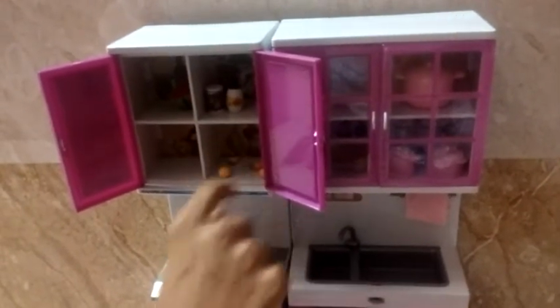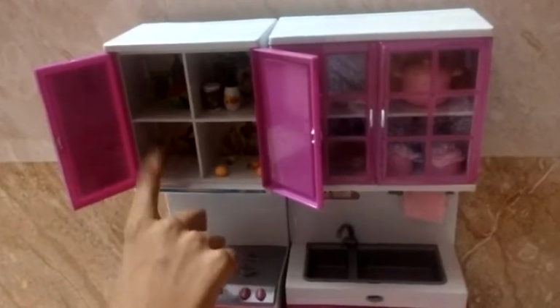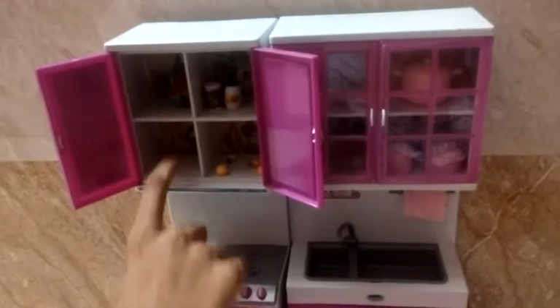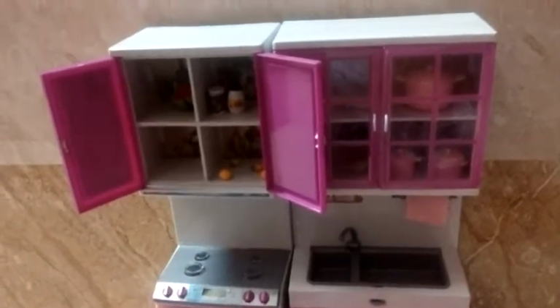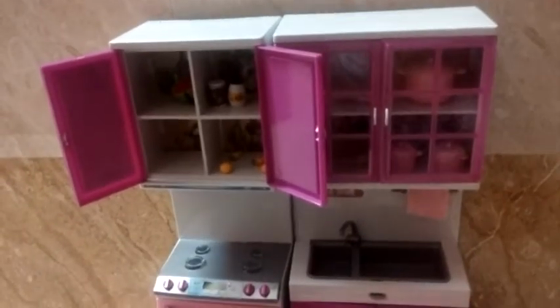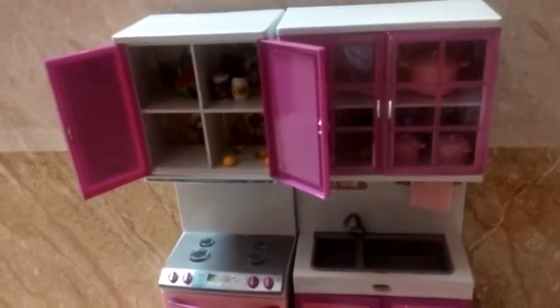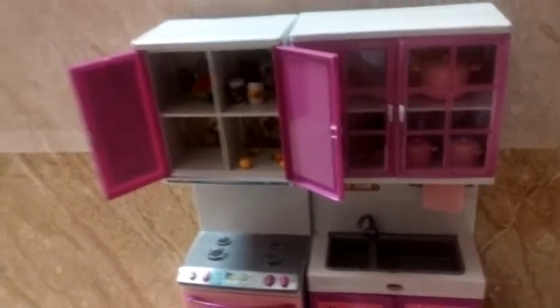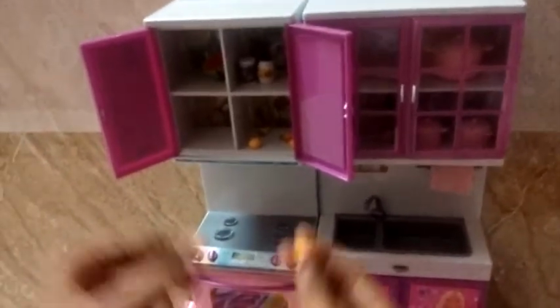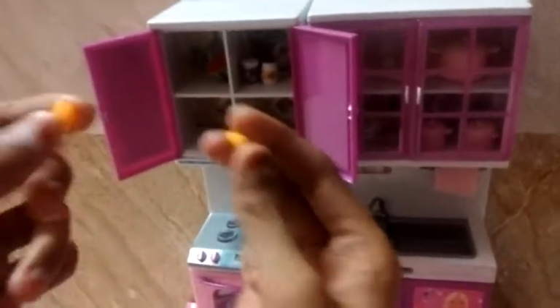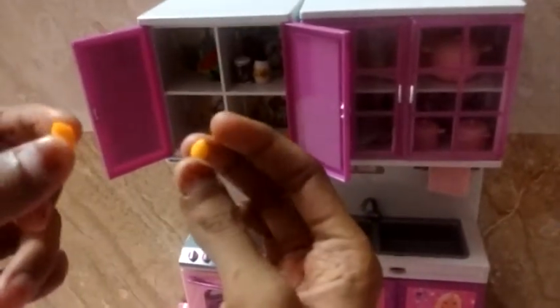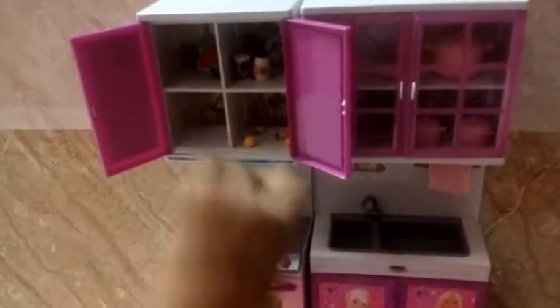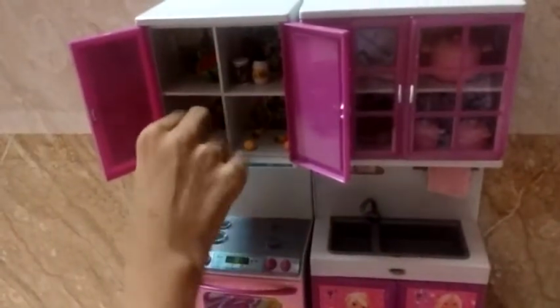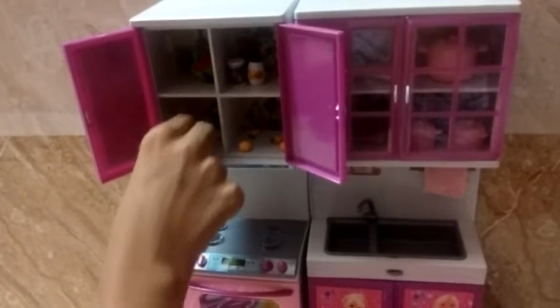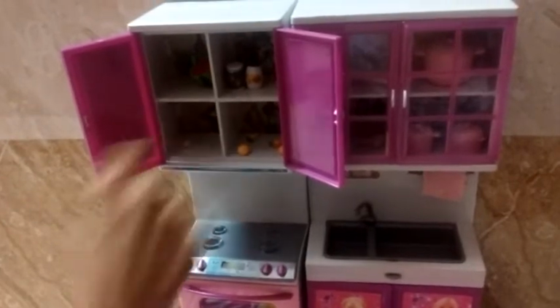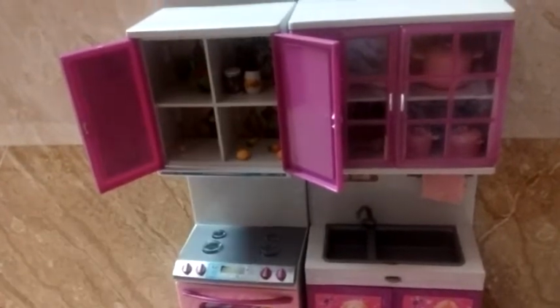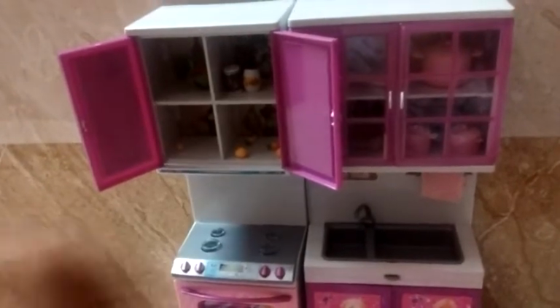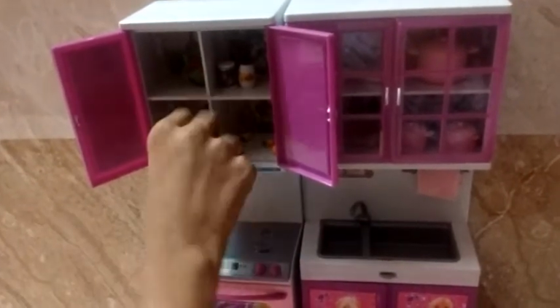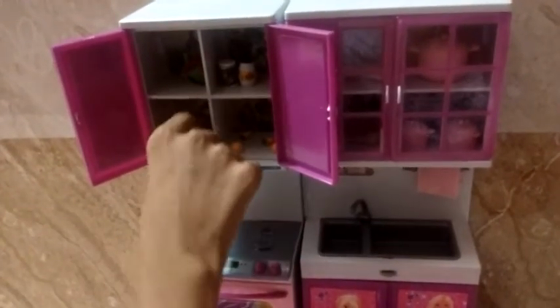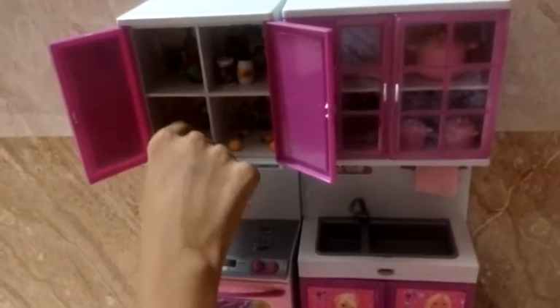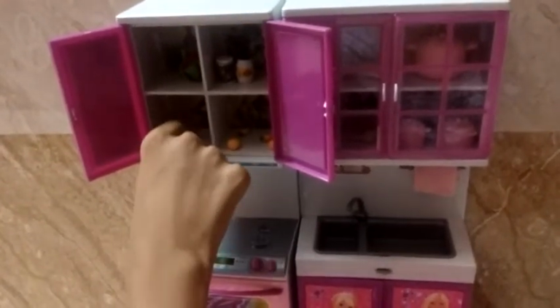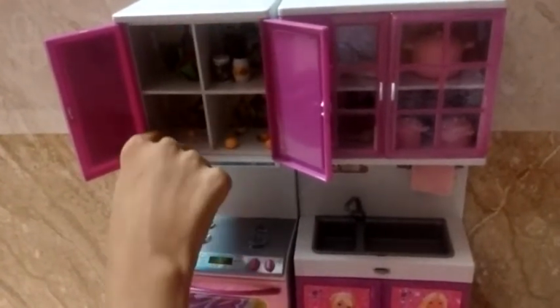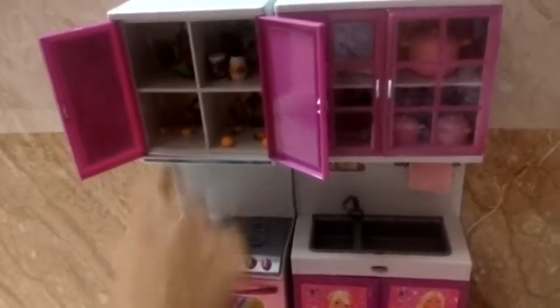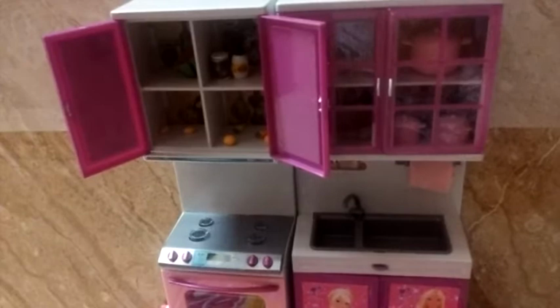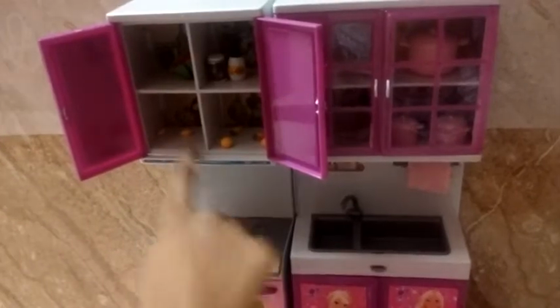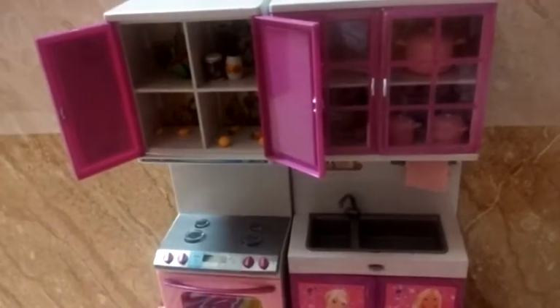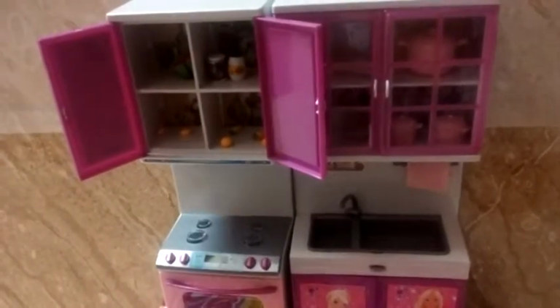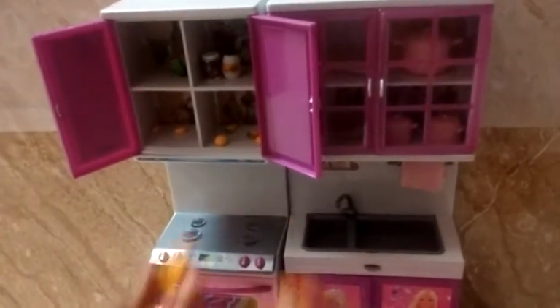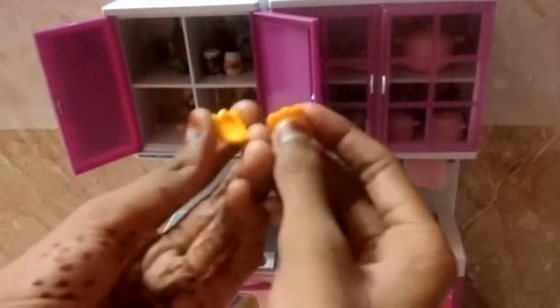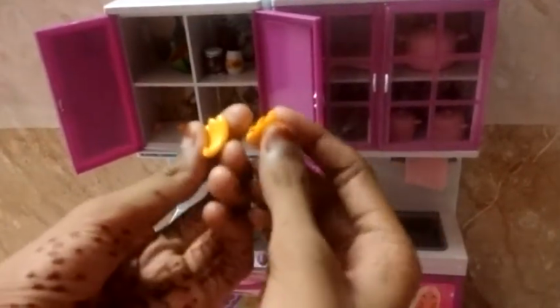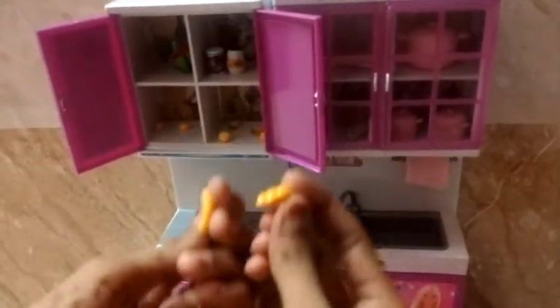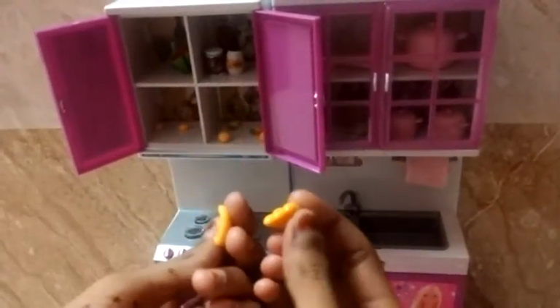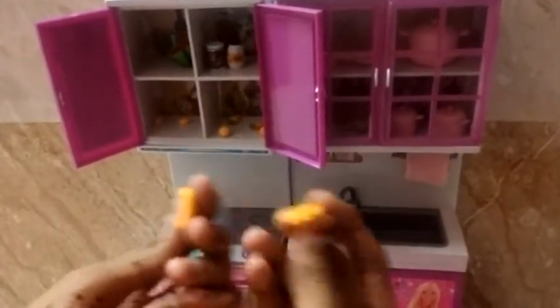And in this one I'll keep what I think is an egg, and in this one I'll also keep this capsicum or cabbage.